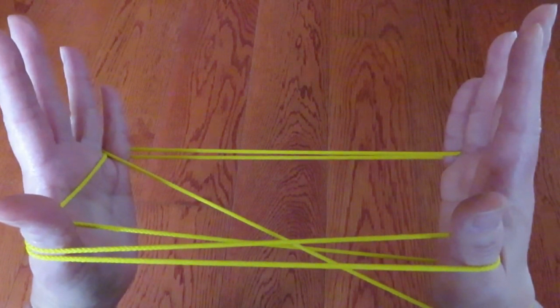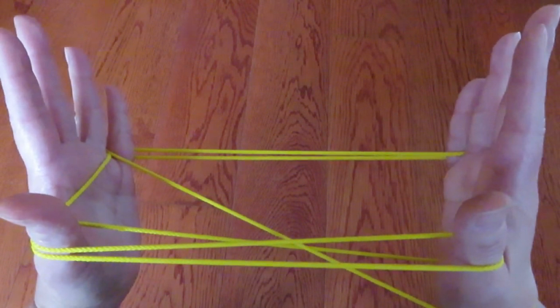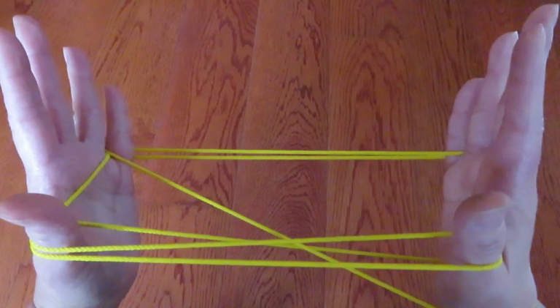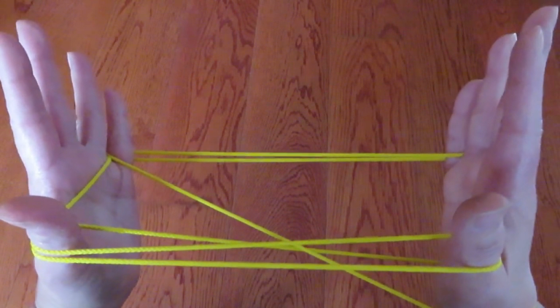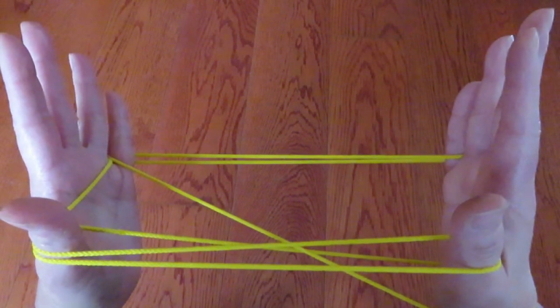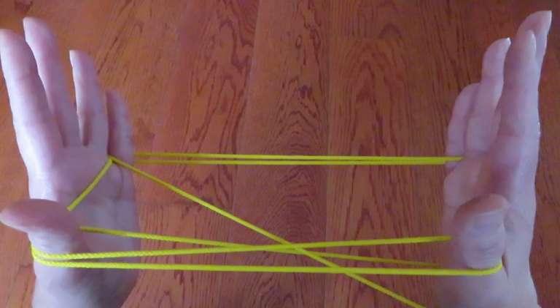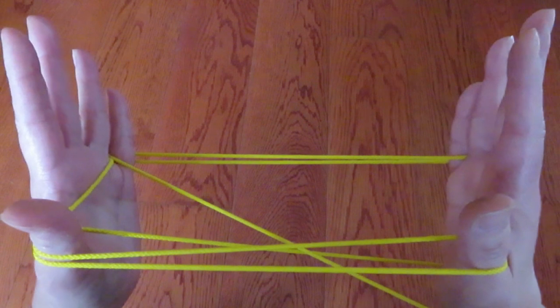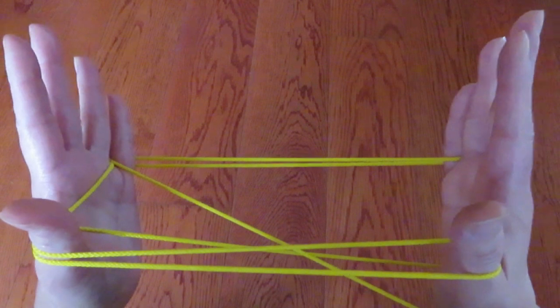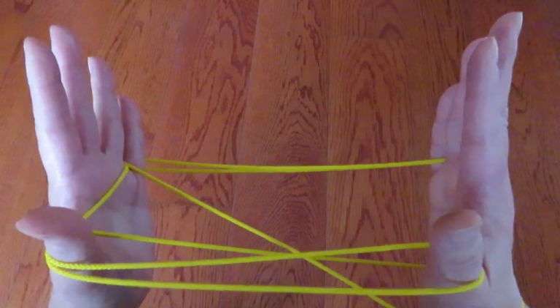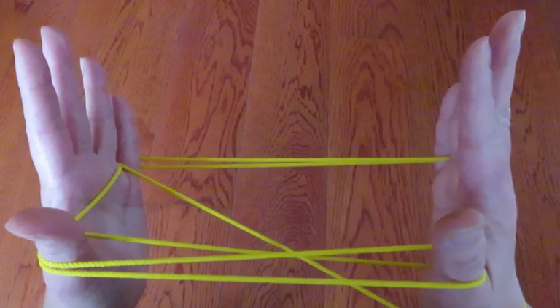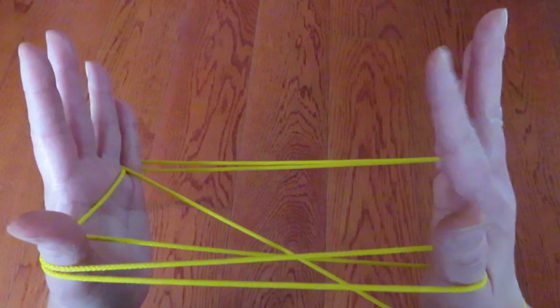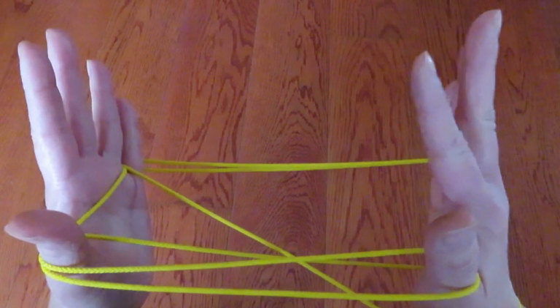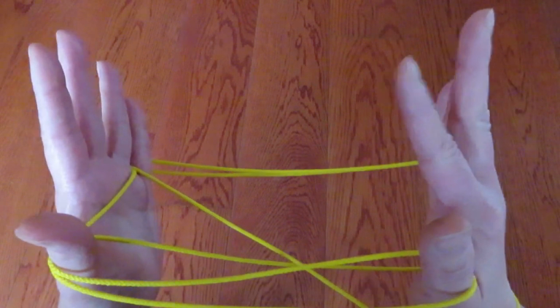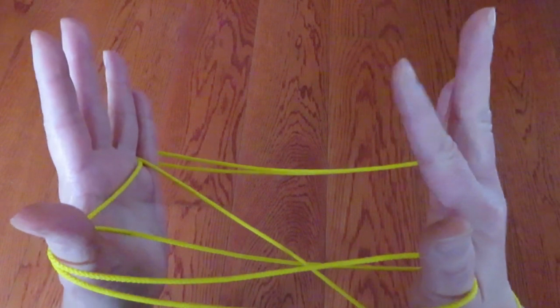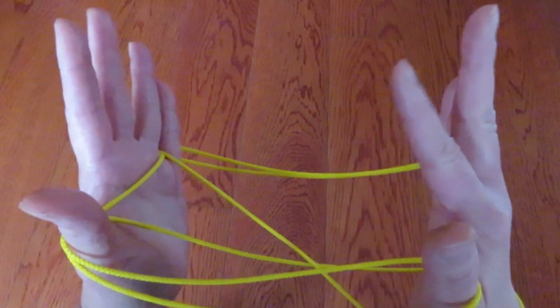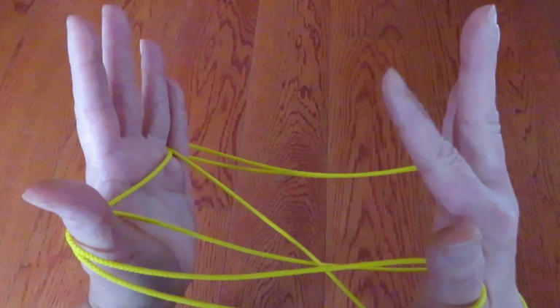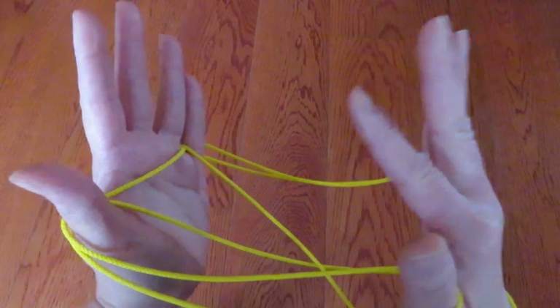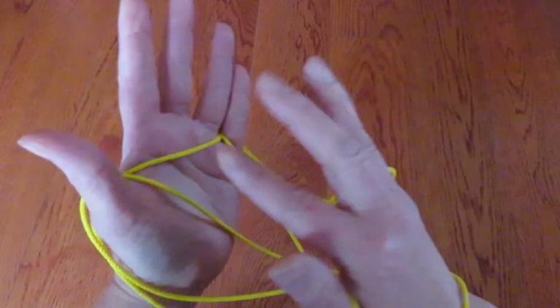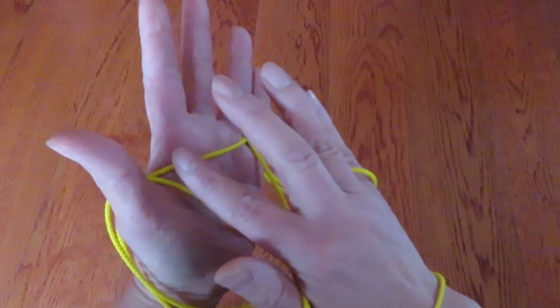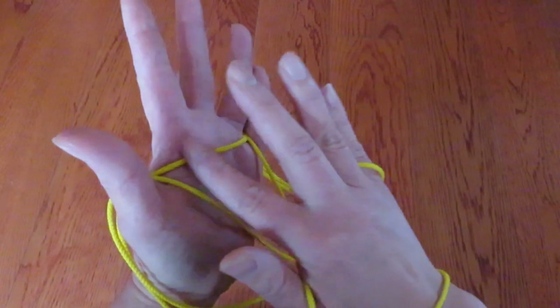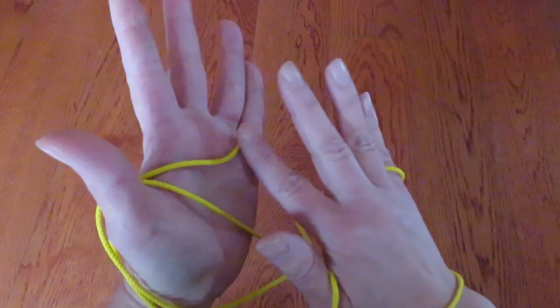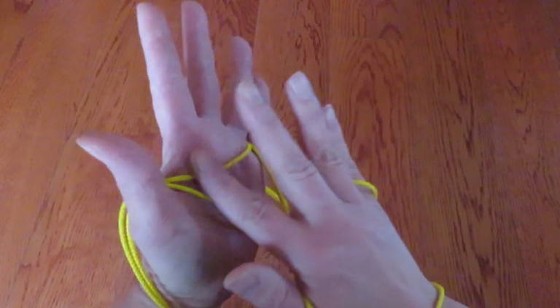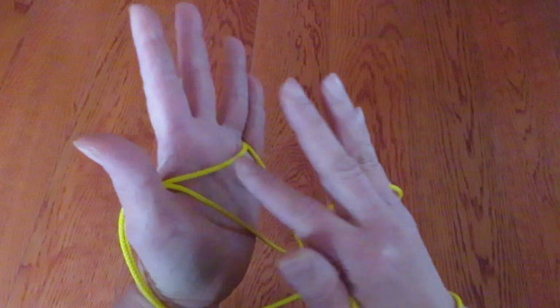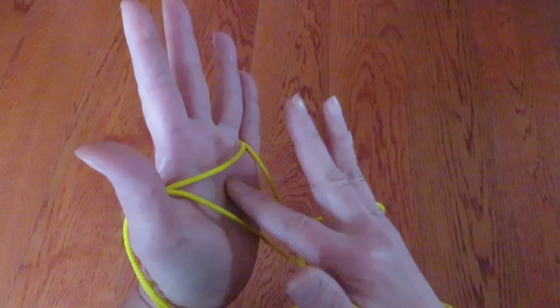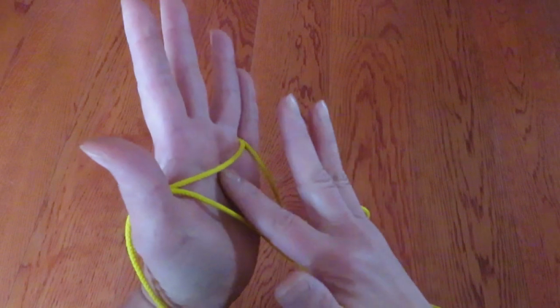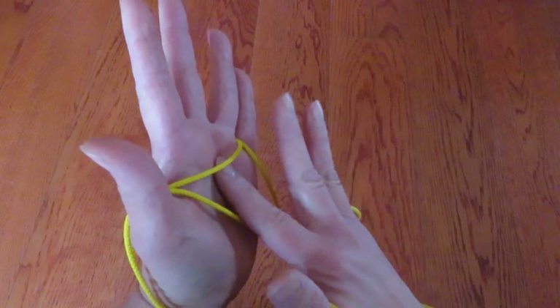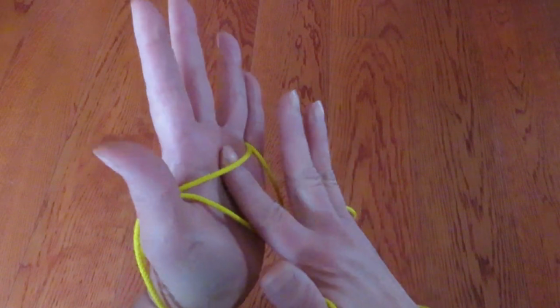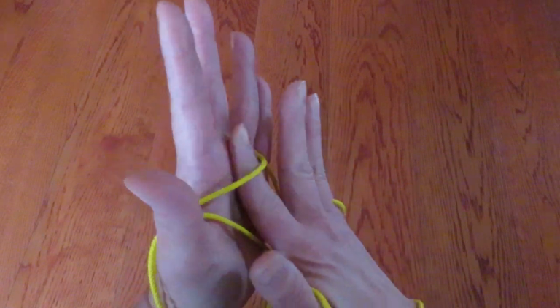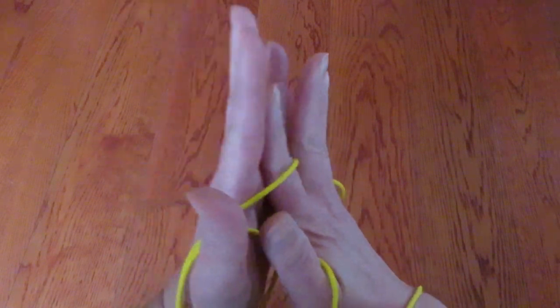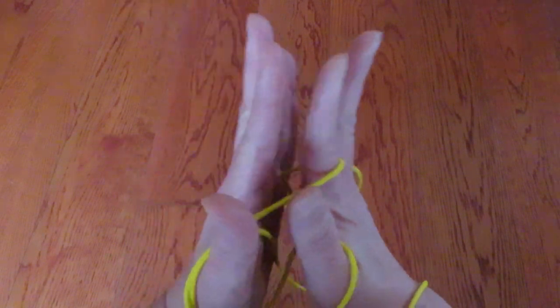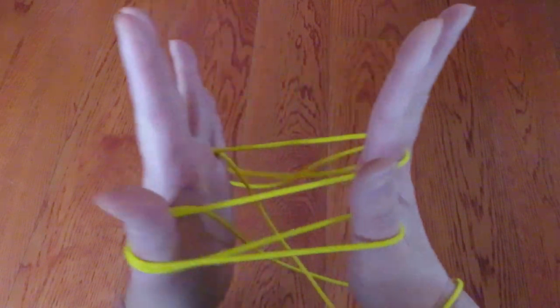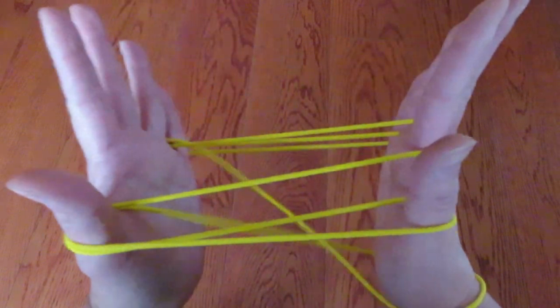Next, with the right hand pointer, pick this horizontal string like this.